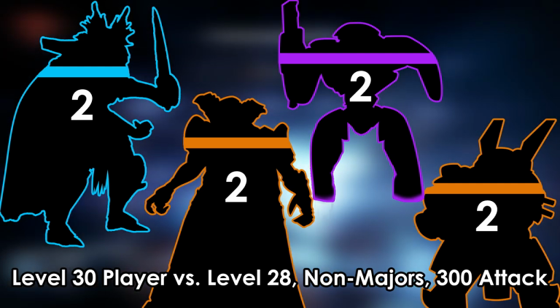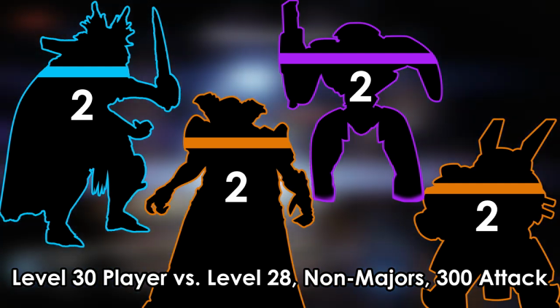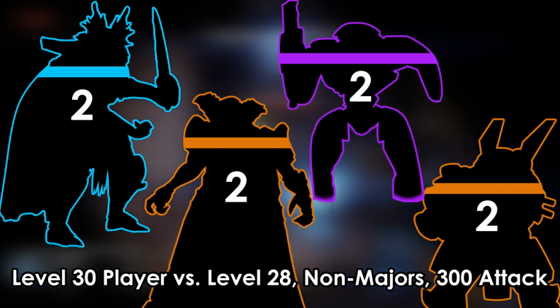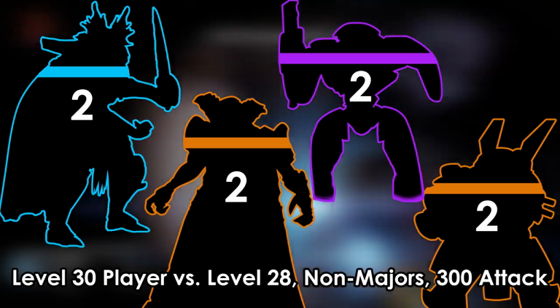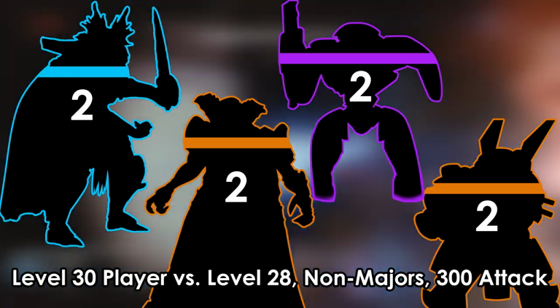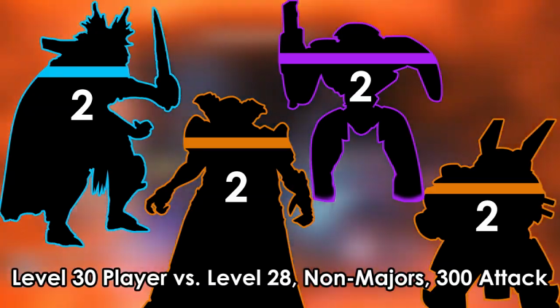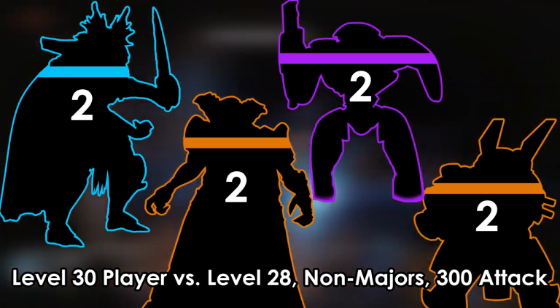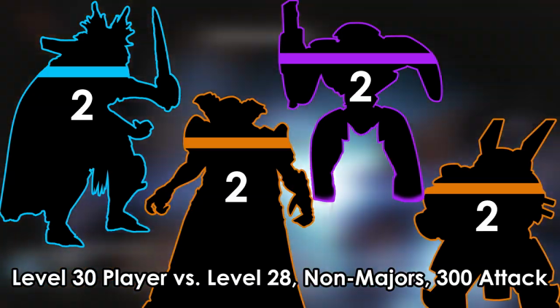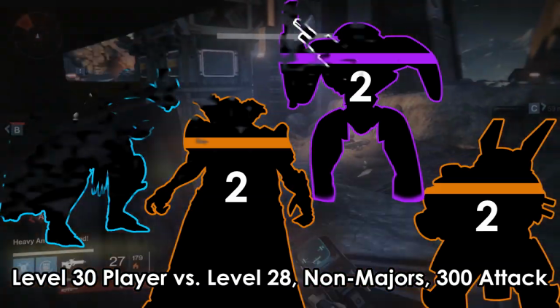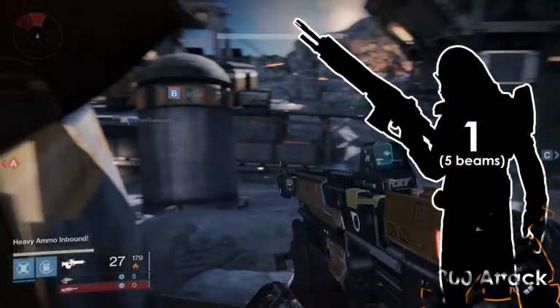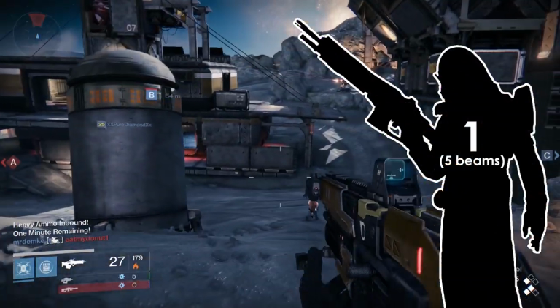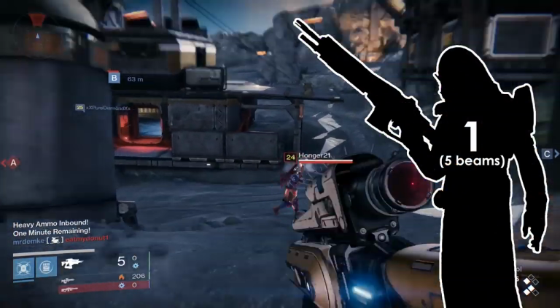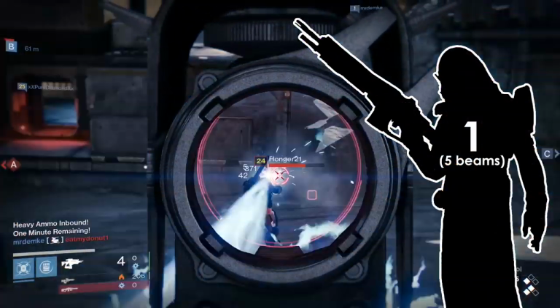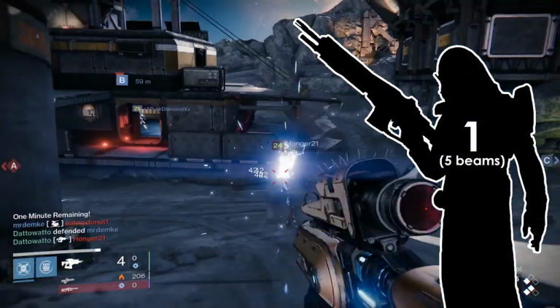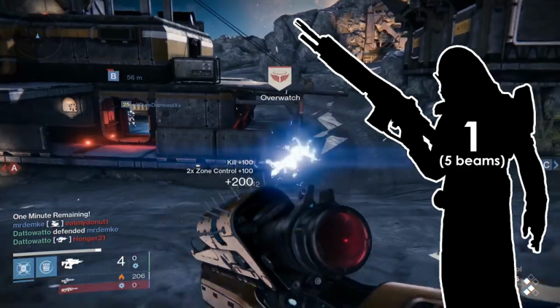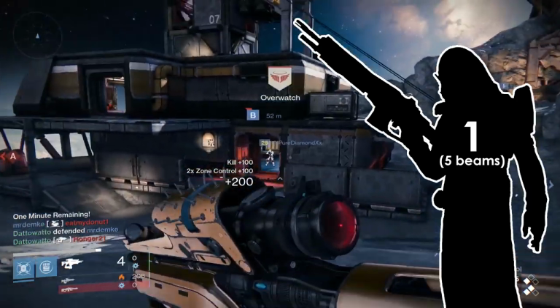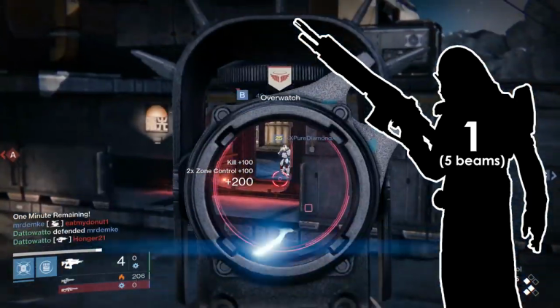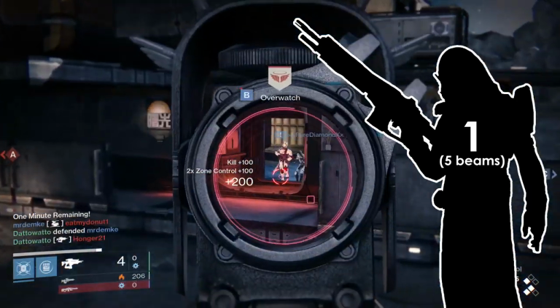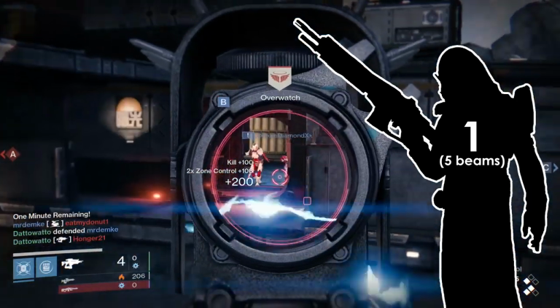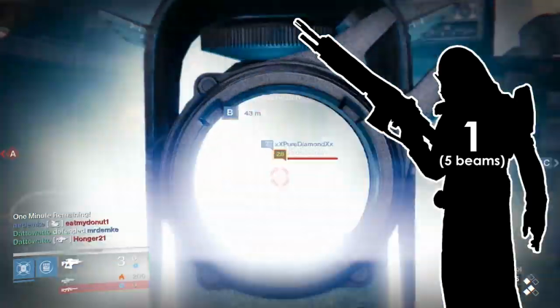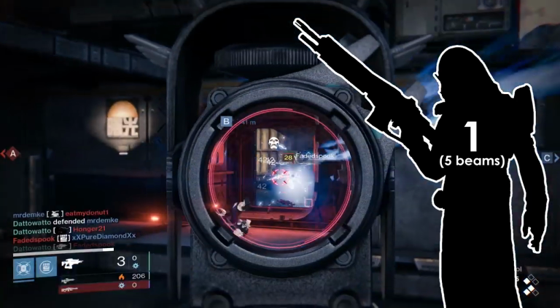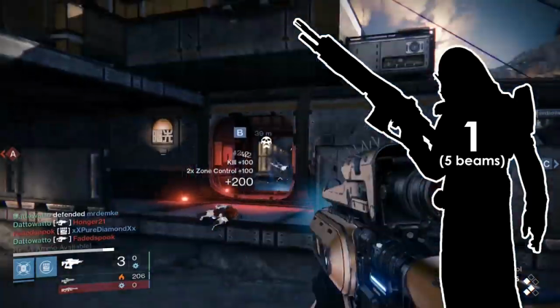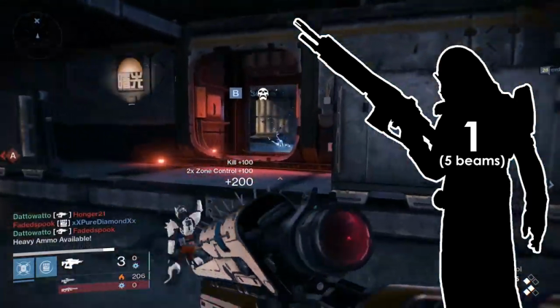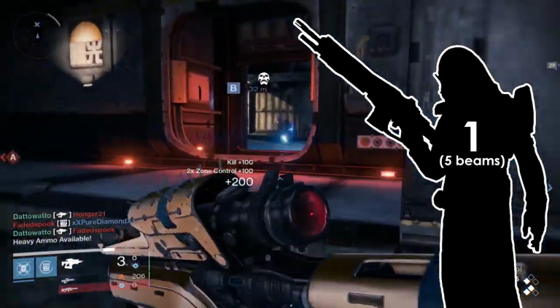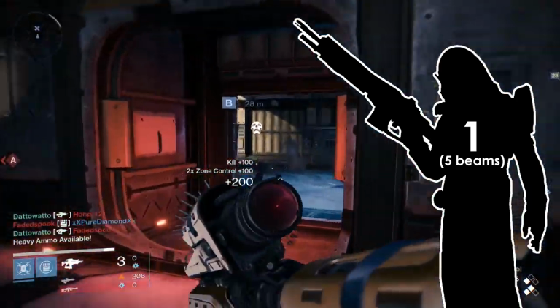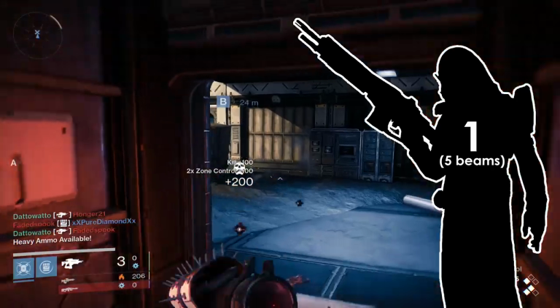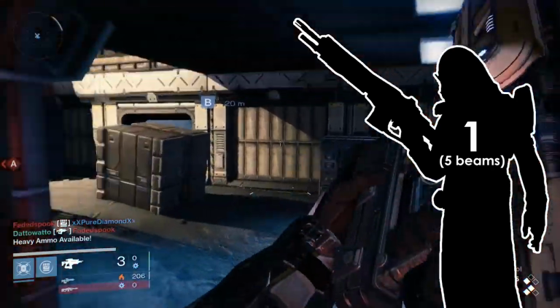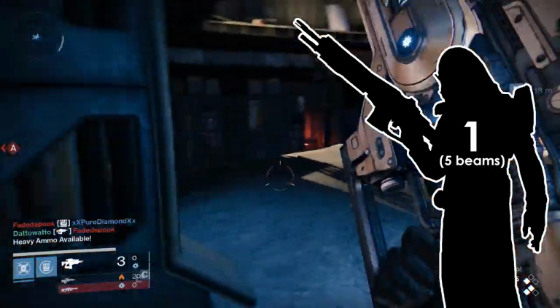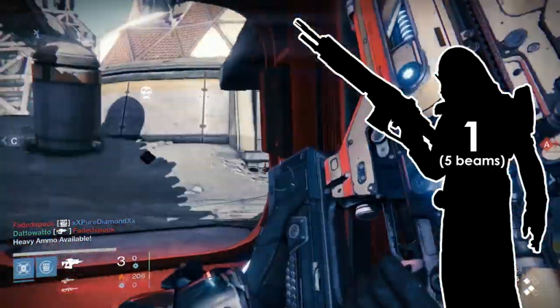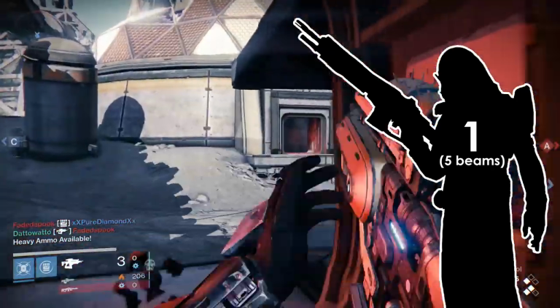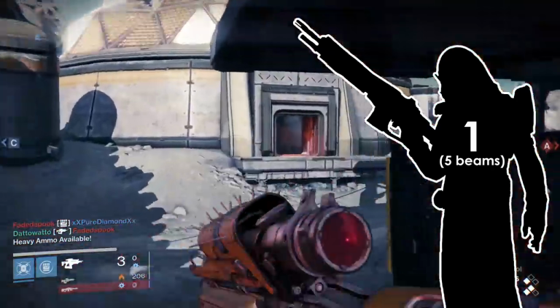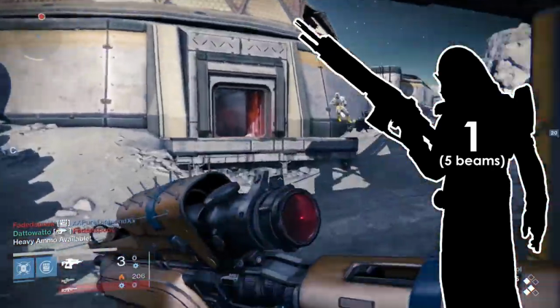The blast surprisingly does not kill a fallen captain in 1 burst. In PvP, much like all other fusion rifles, connecting with most of your burst will be a 1-shot kill. Each individual beam does 42 damage, meaning you need 5 beams to hit your target for a 1-shot.